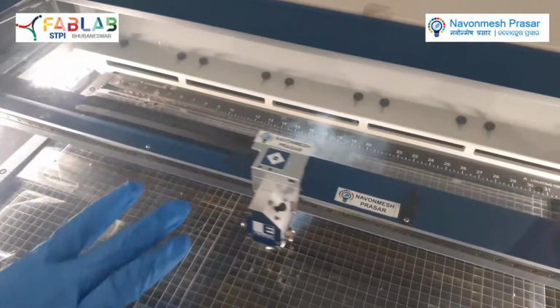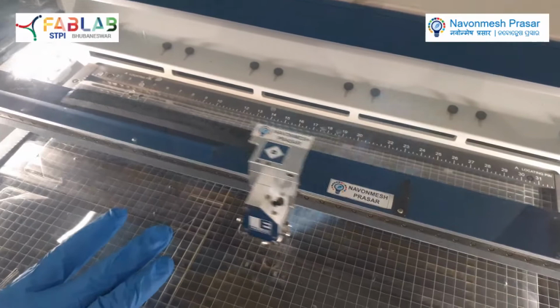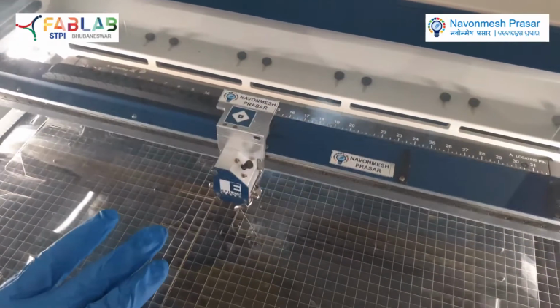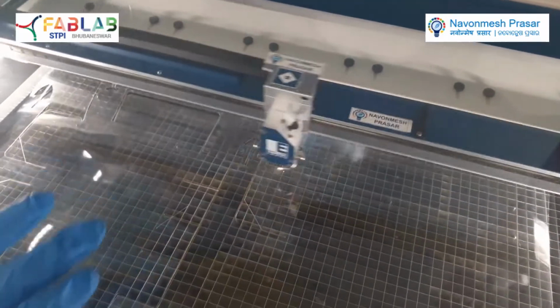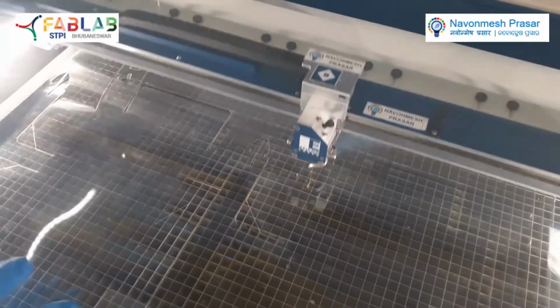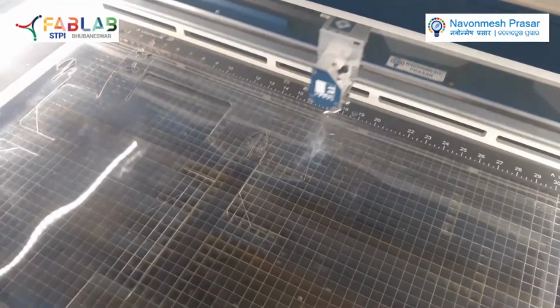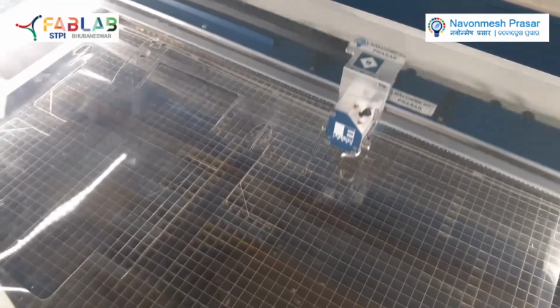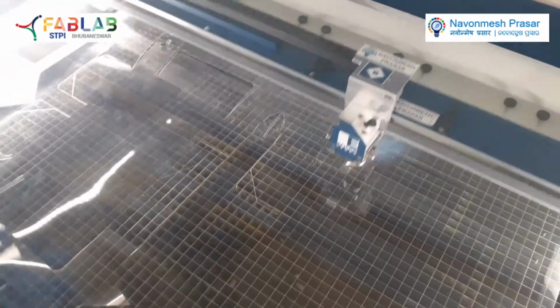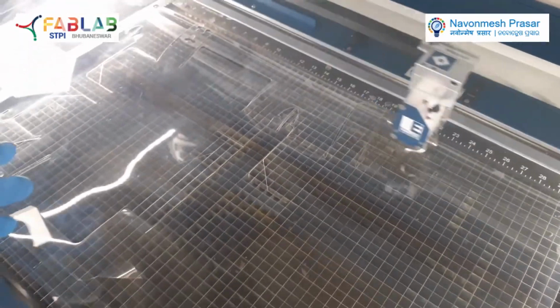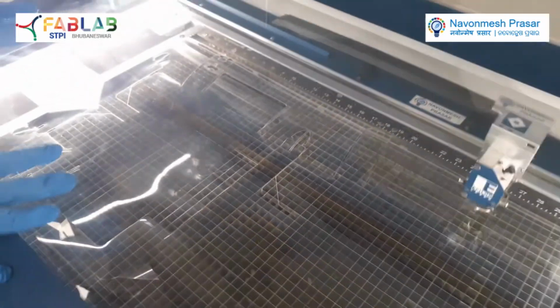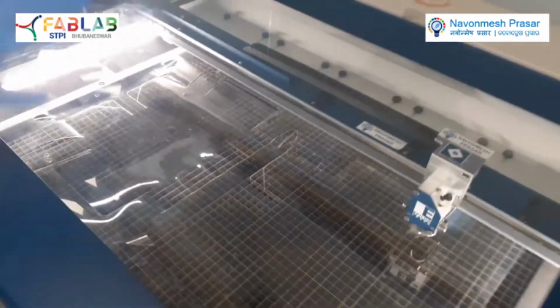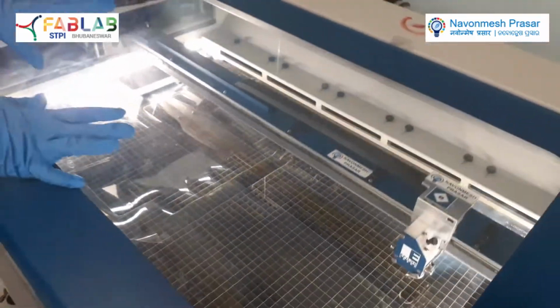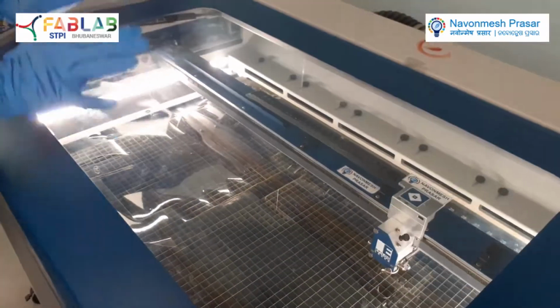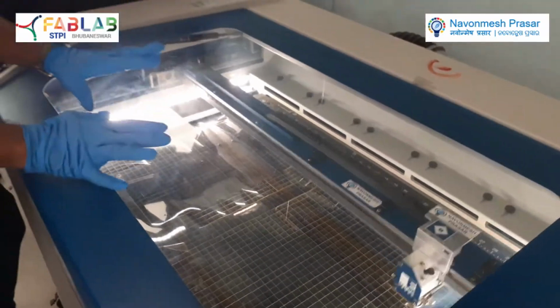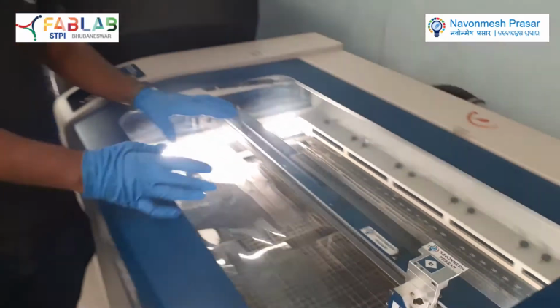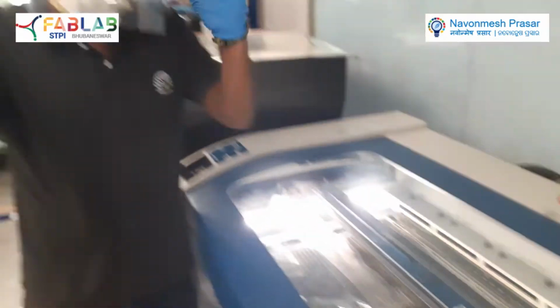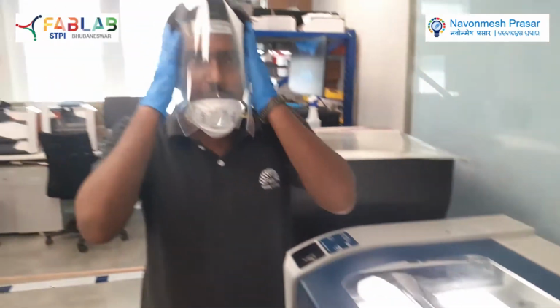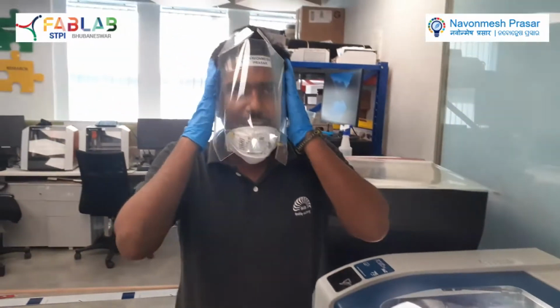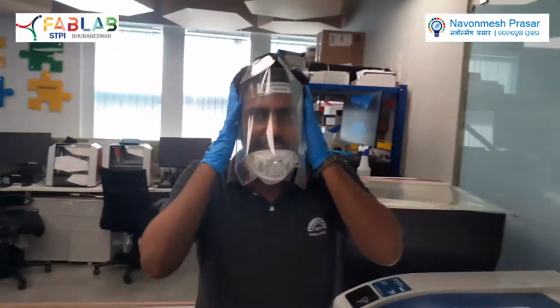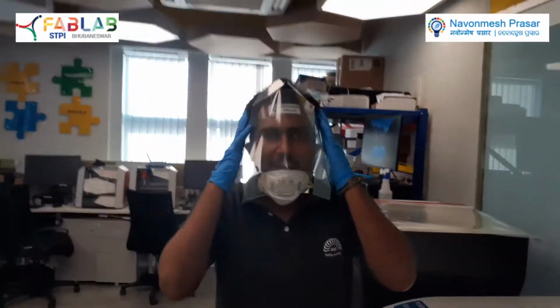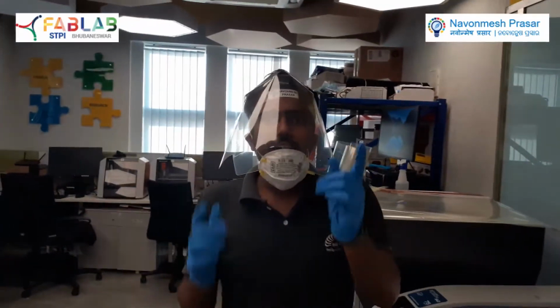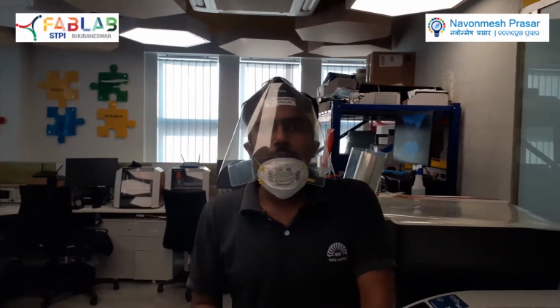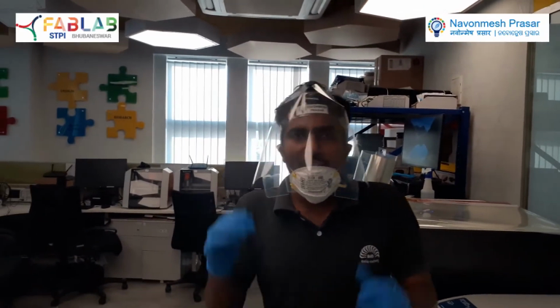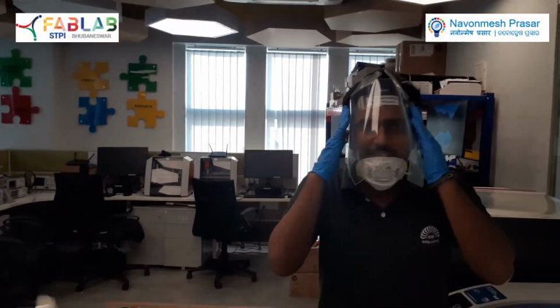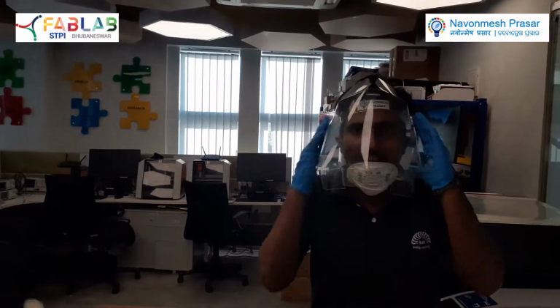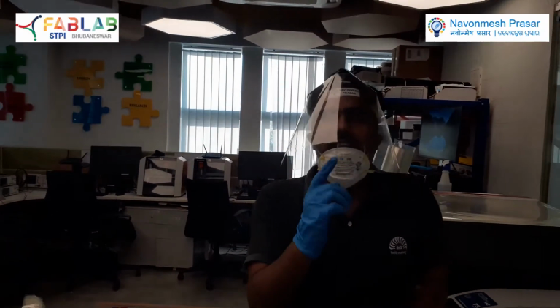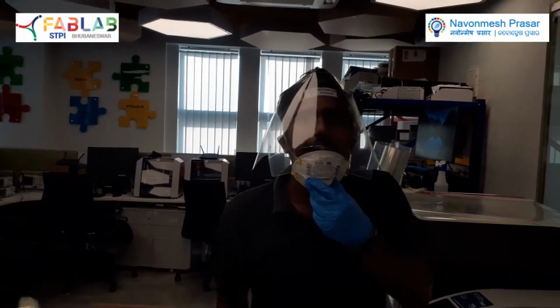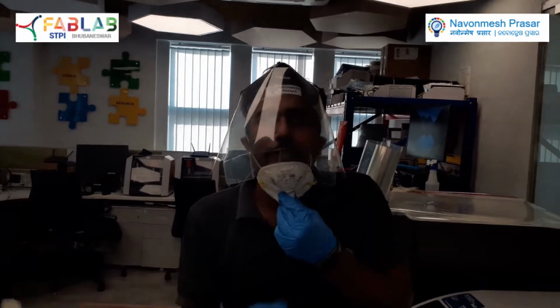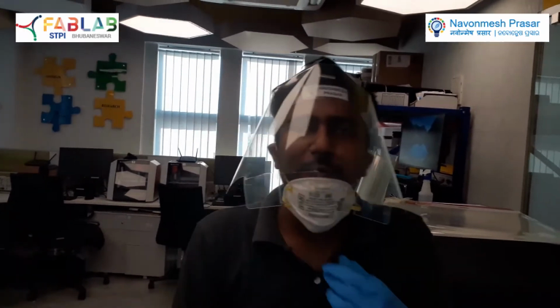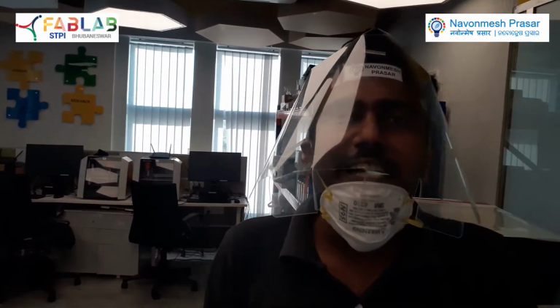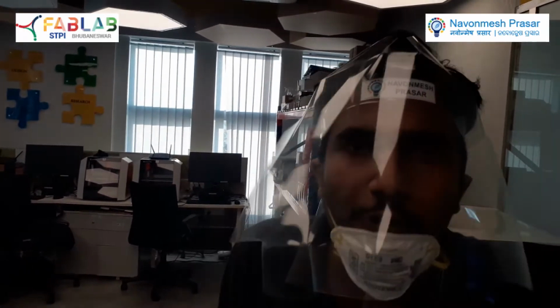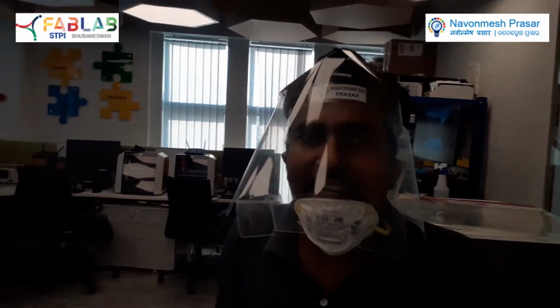Using this laser cutter we can produce two face shields at a time. After this face shield is cut, we can use the face shield like this. This face shield will add one more layer to your safety measures against COVID-19.